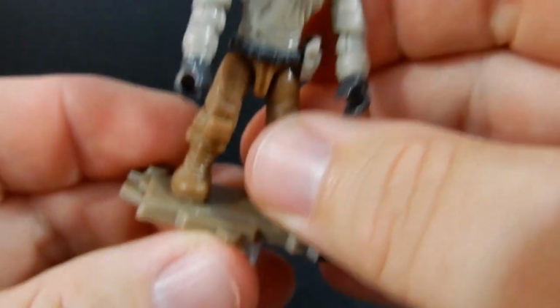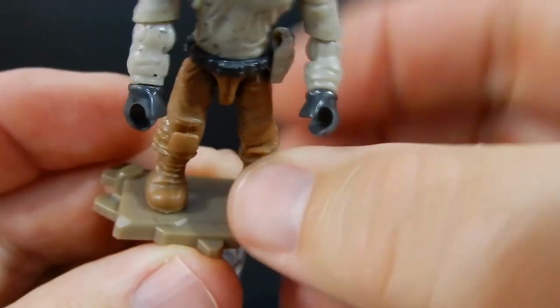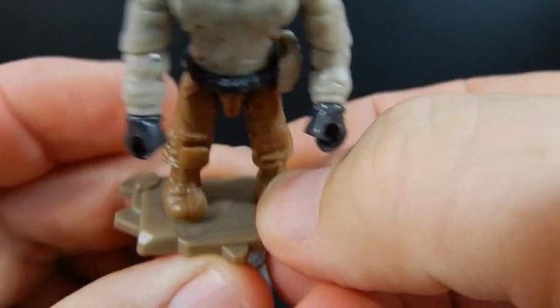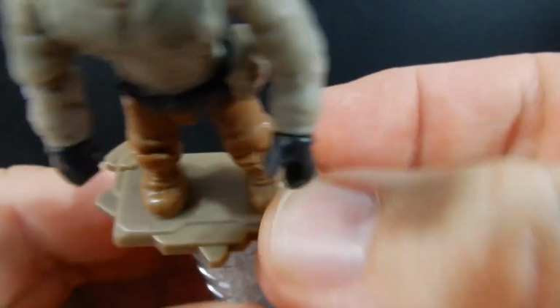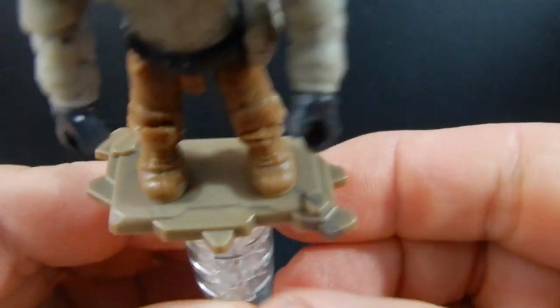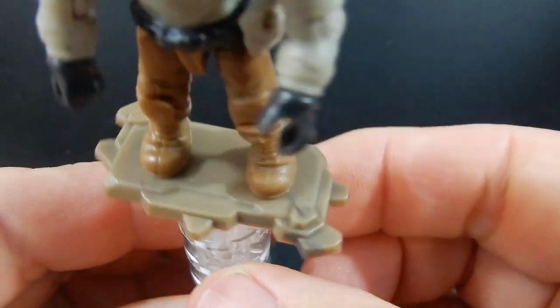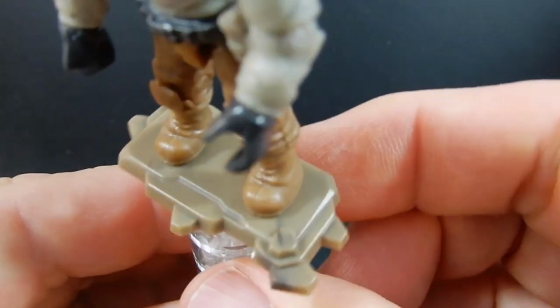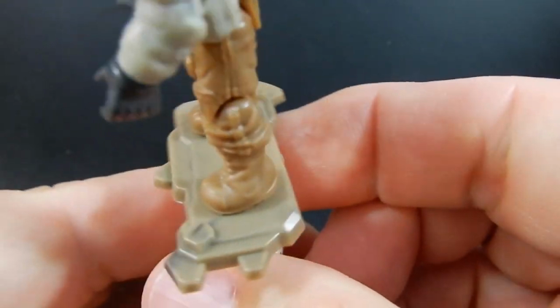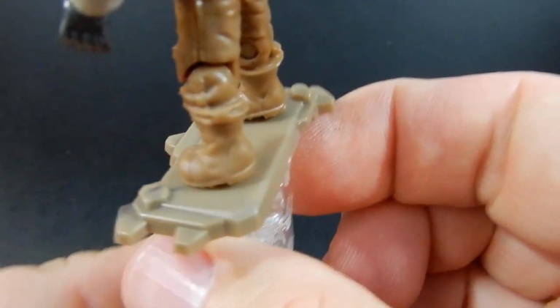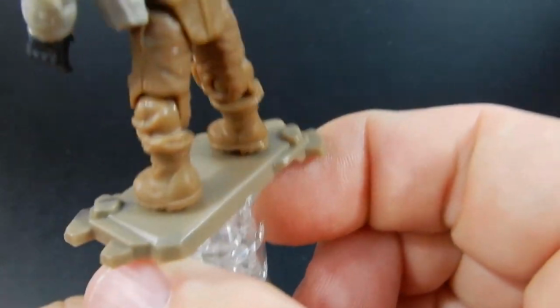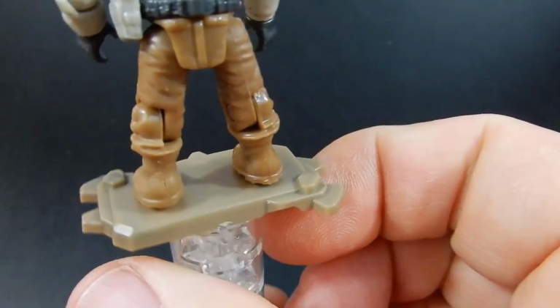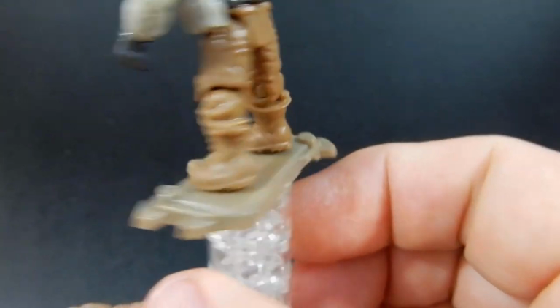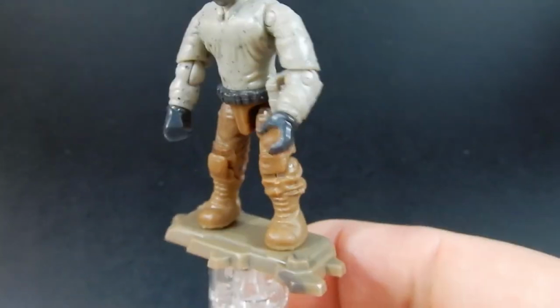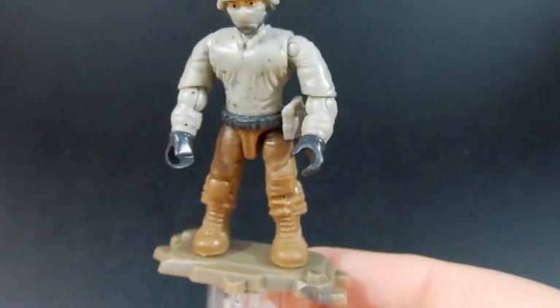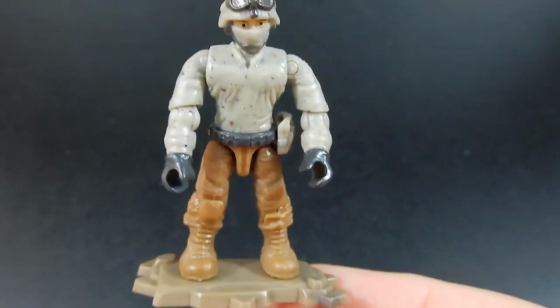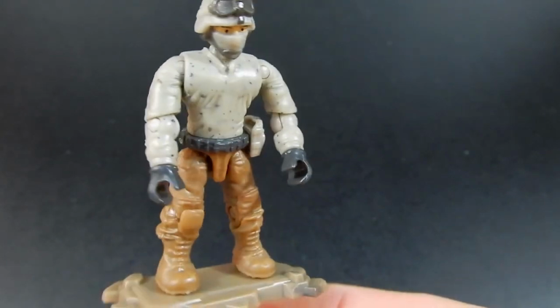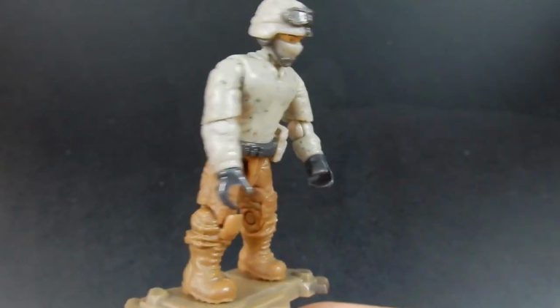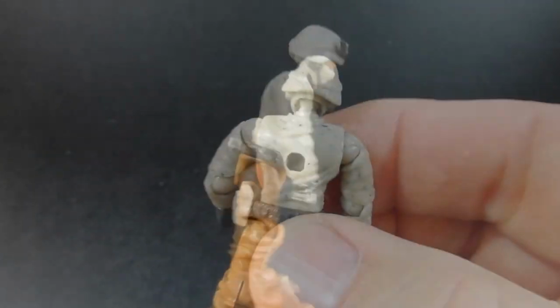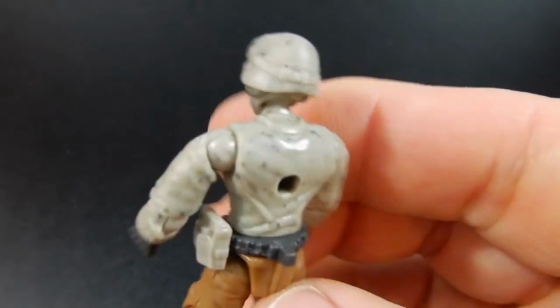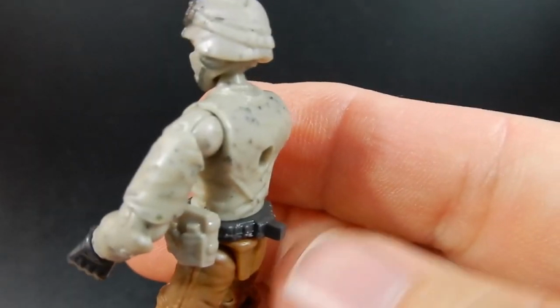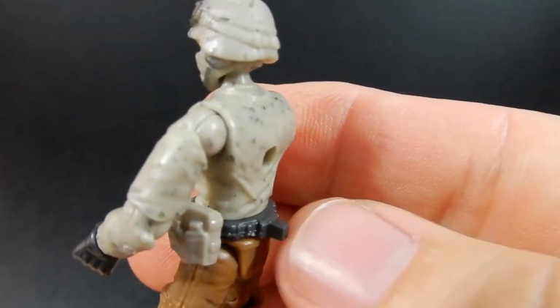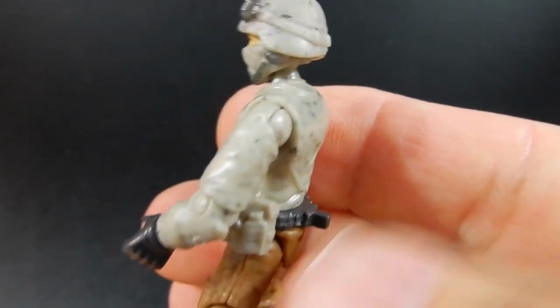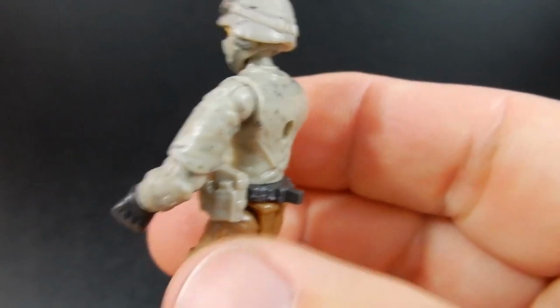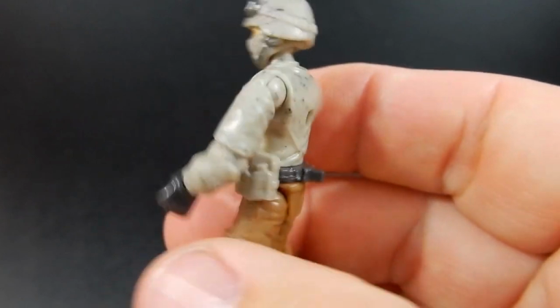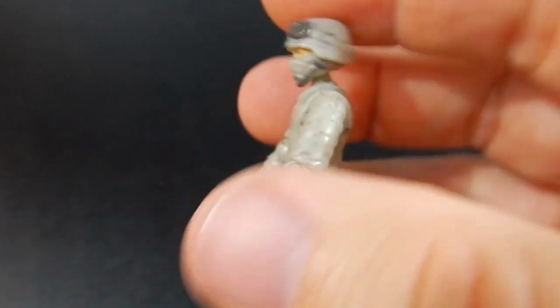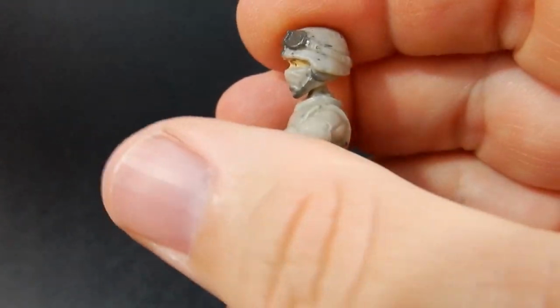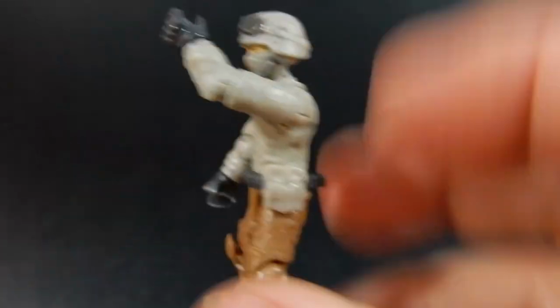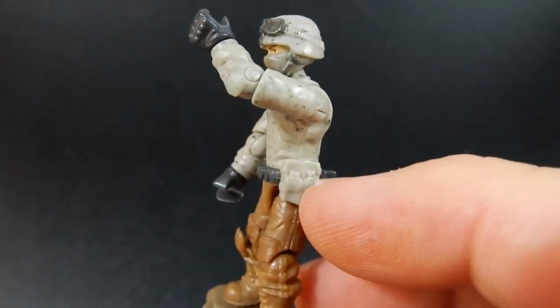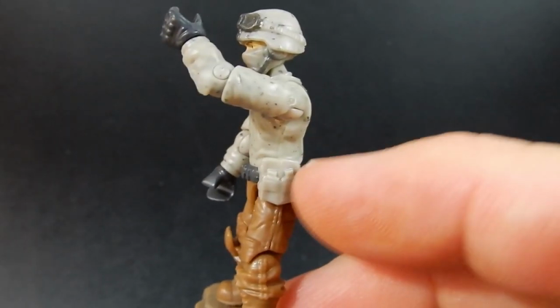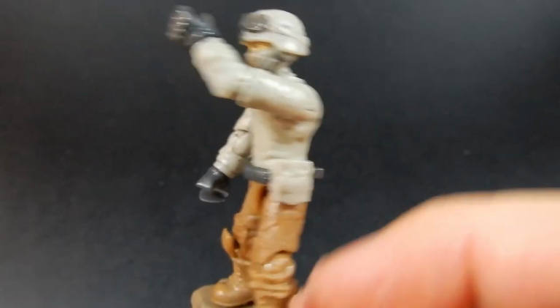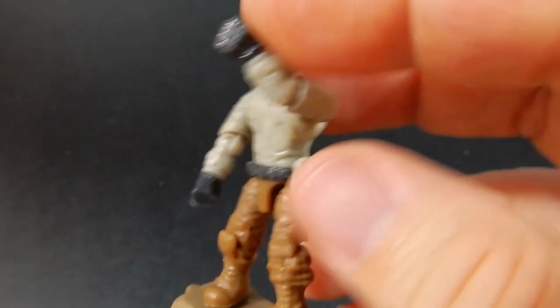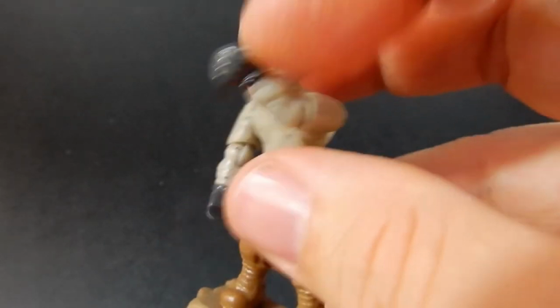The action figure stand is pretty good — it looks like a piece of terrain, so better than just a basic 2x4 plate. He has a belt with little pegs on it, and that is their system for attaching accessories like this pouch.